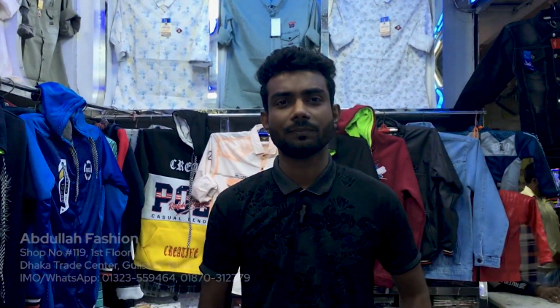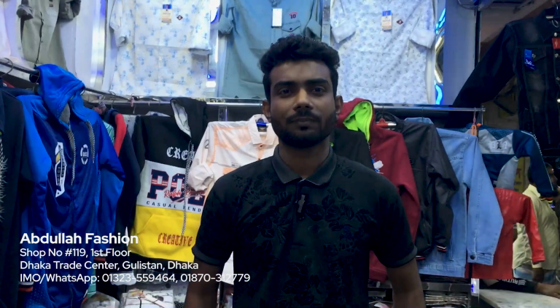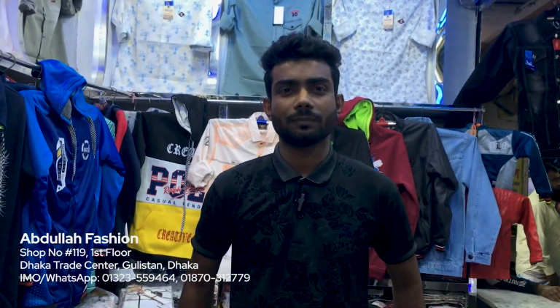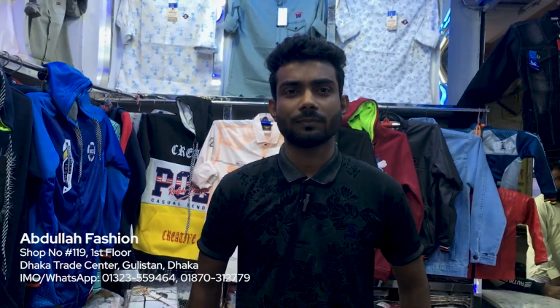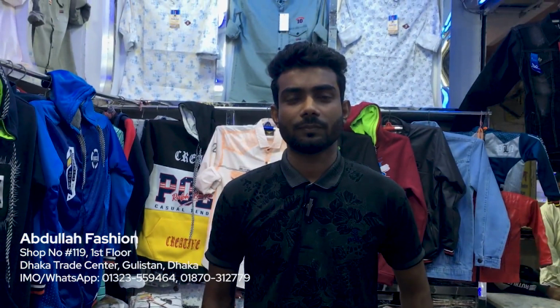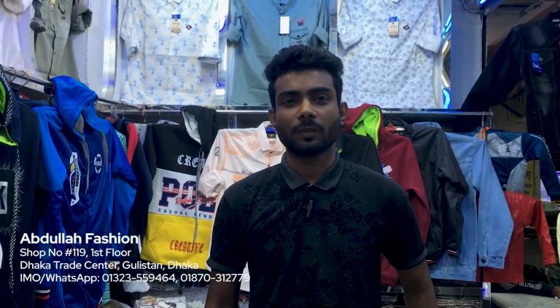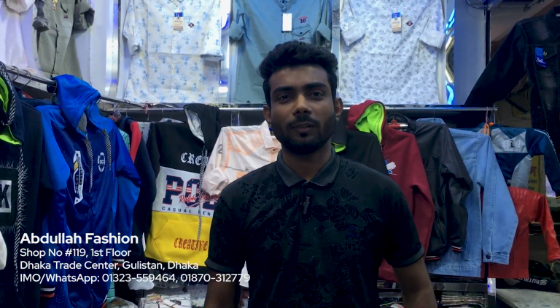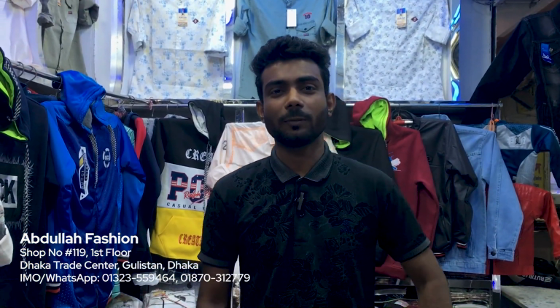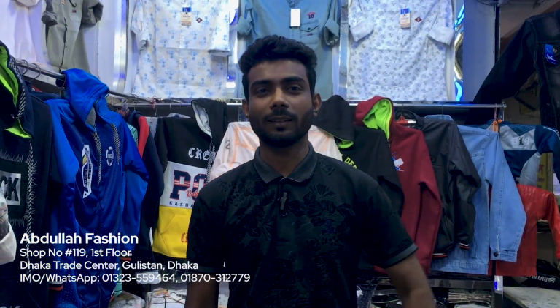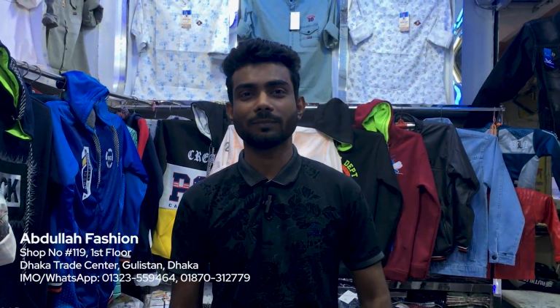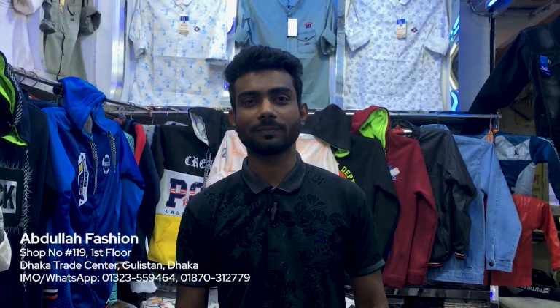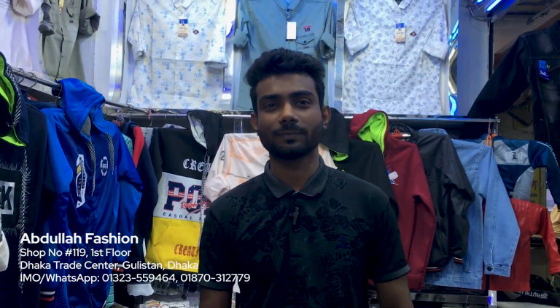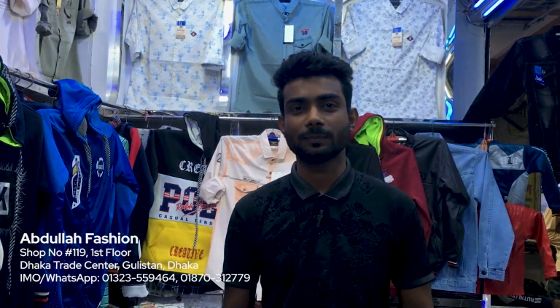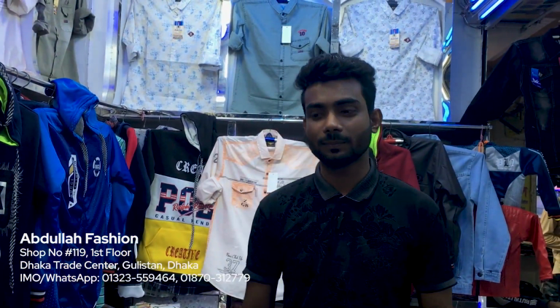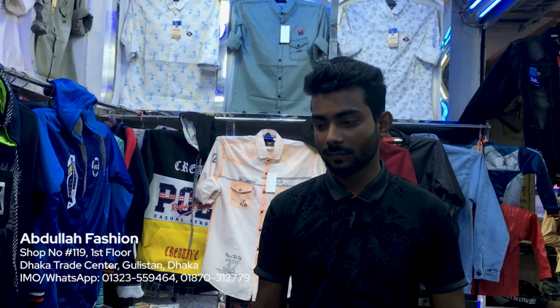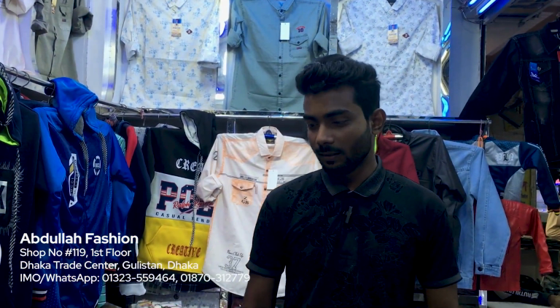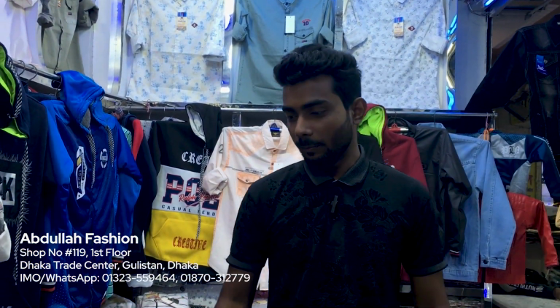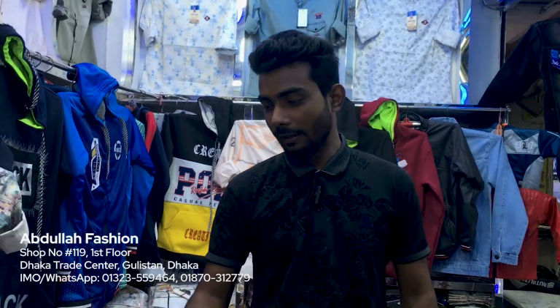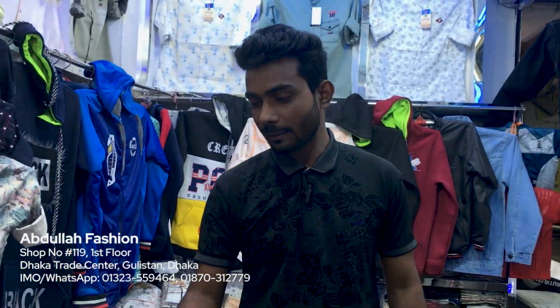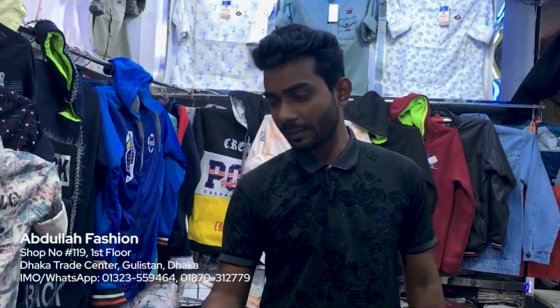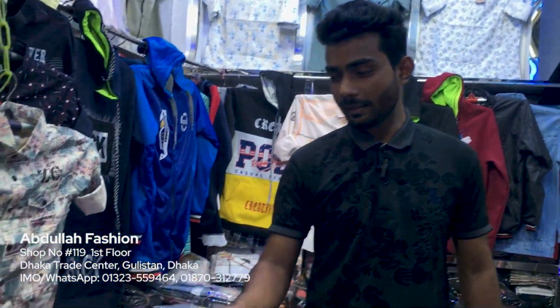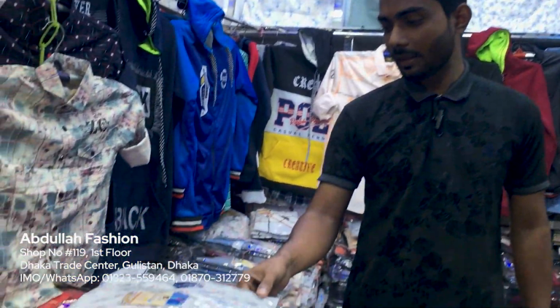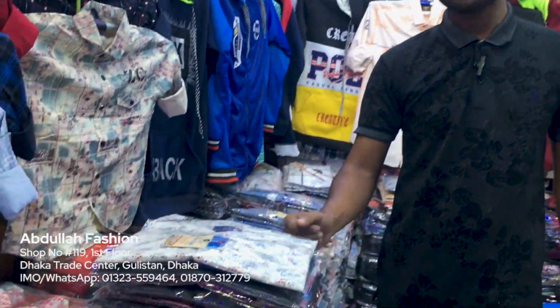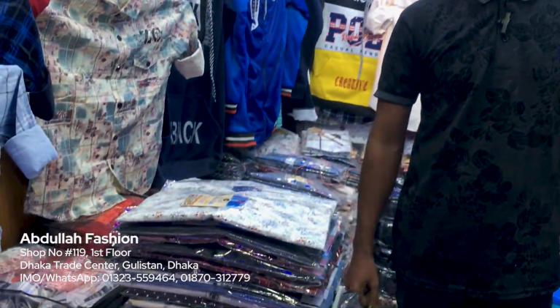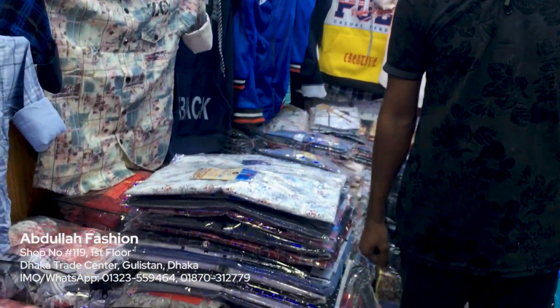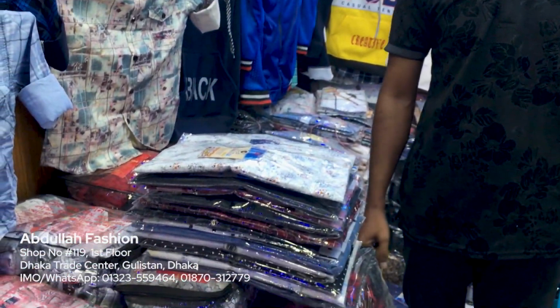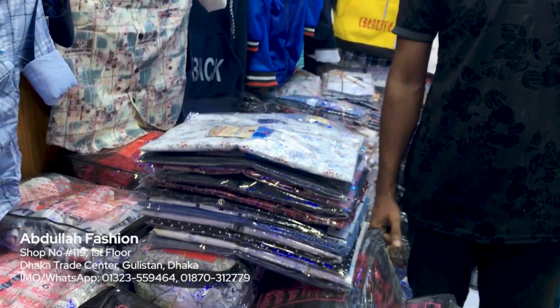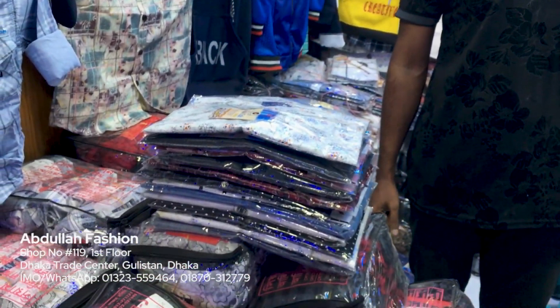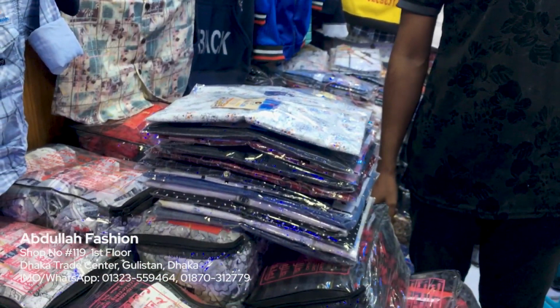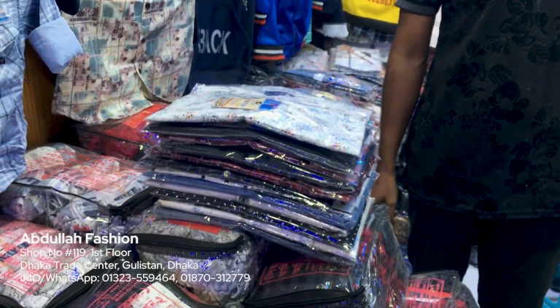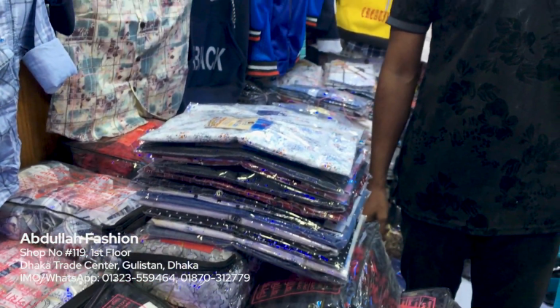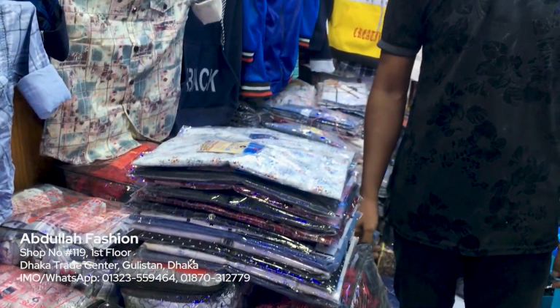Hello, brother. Assalamualaikum. What collection do you see today? I've seen a lot of shader collection. Yes, I've started.